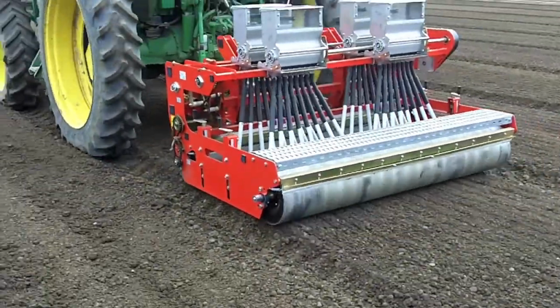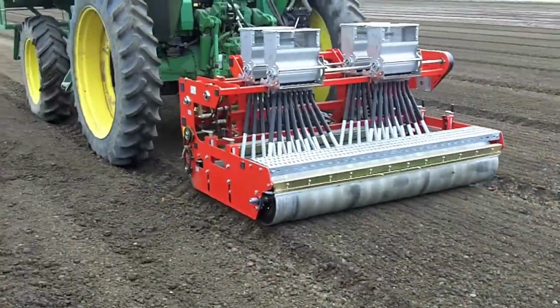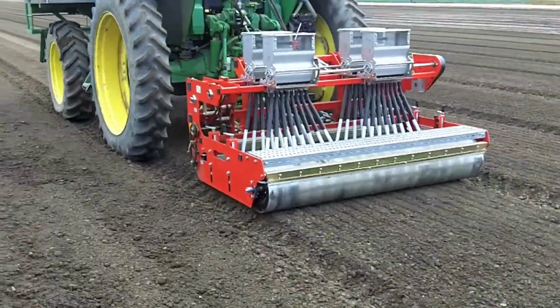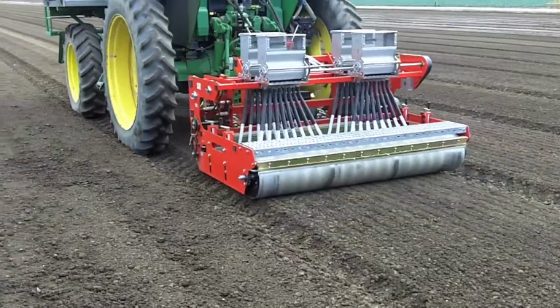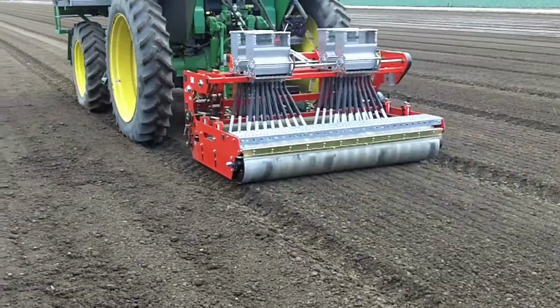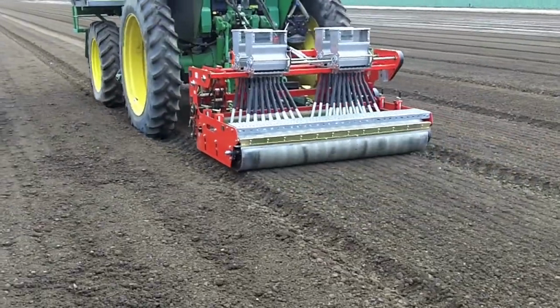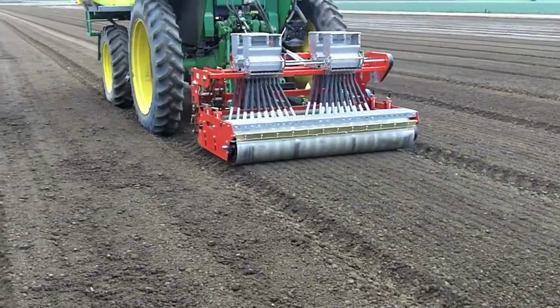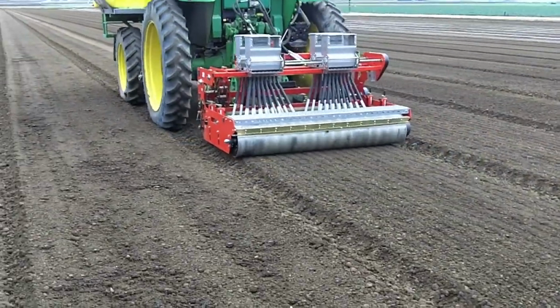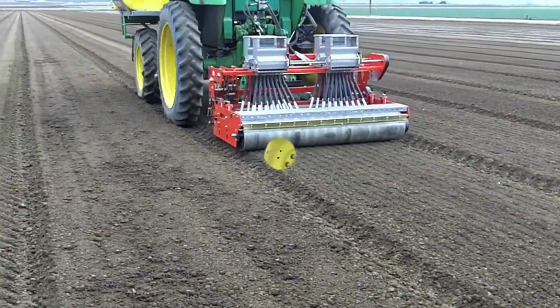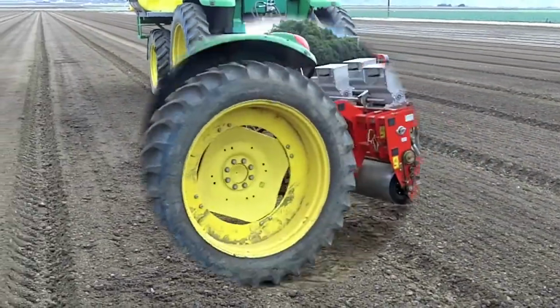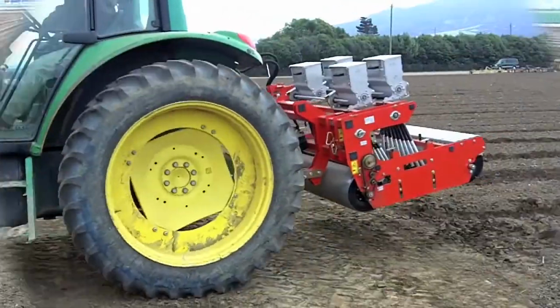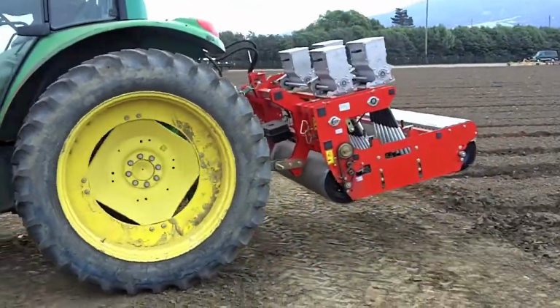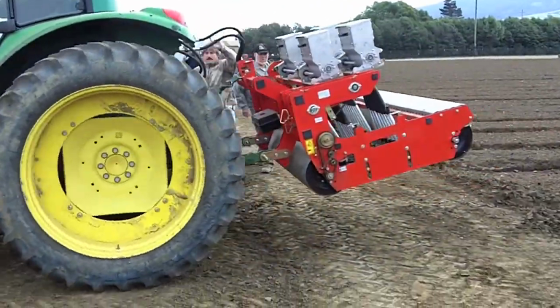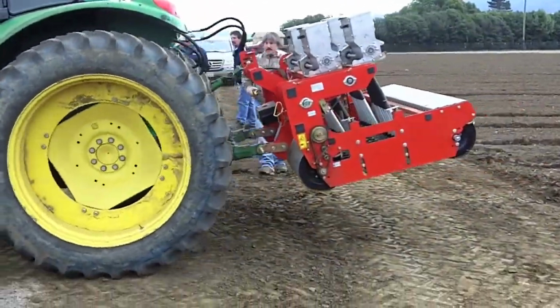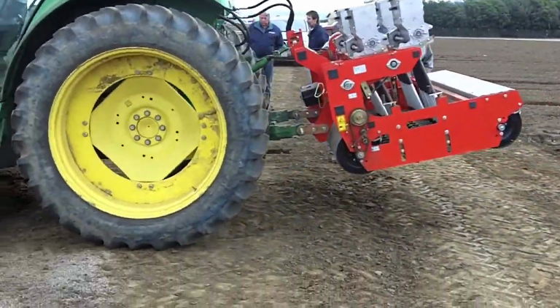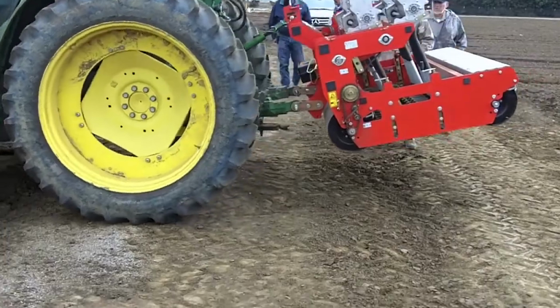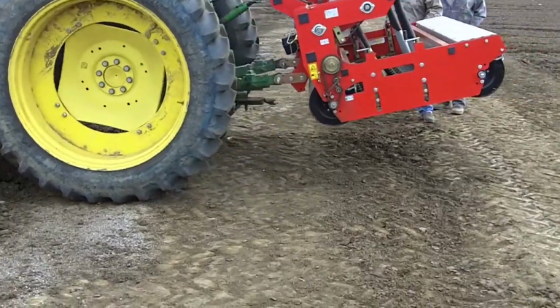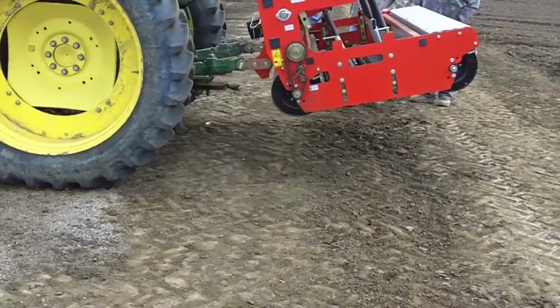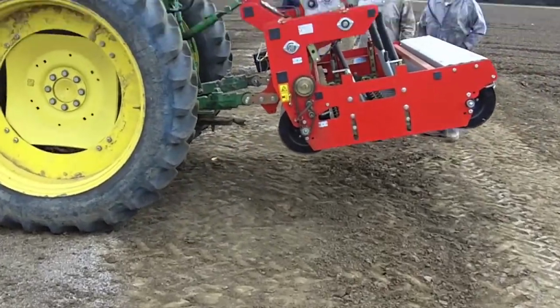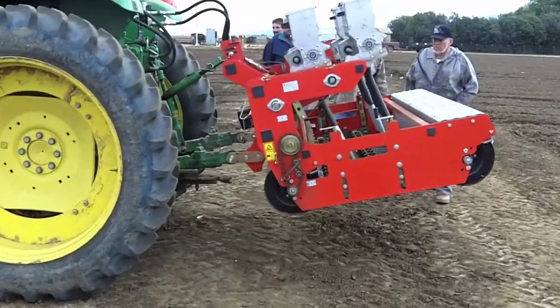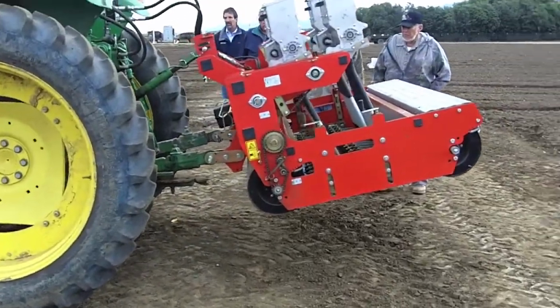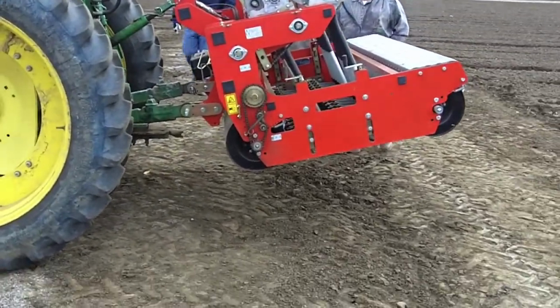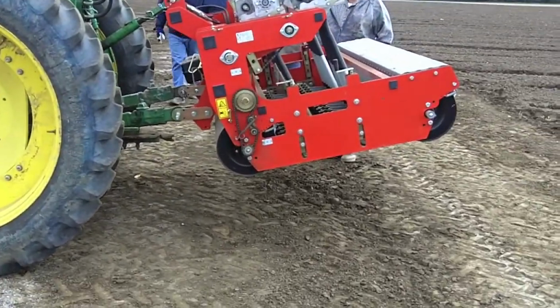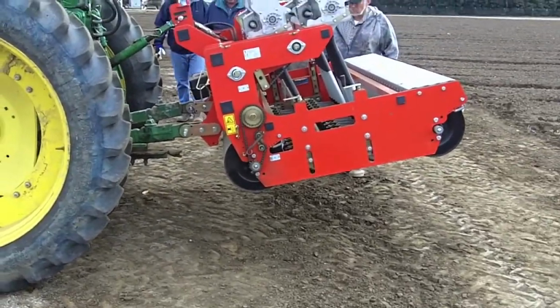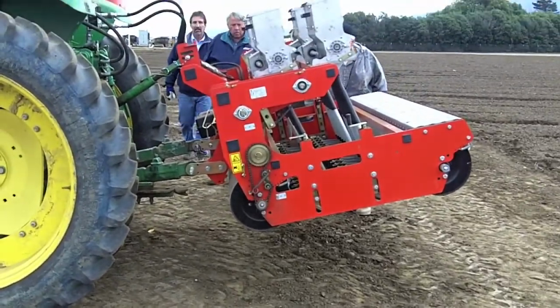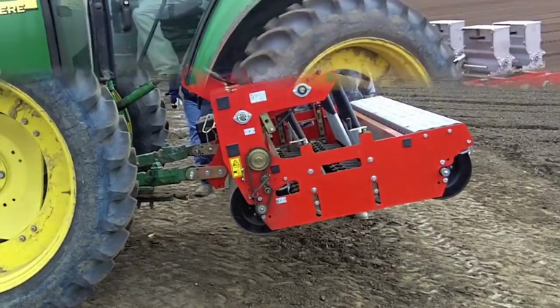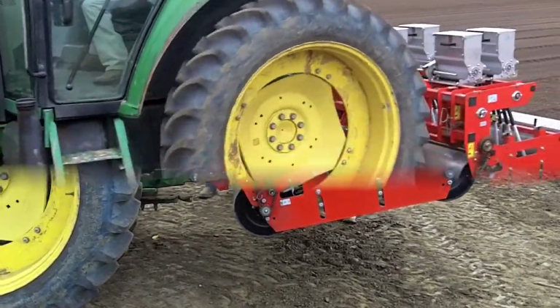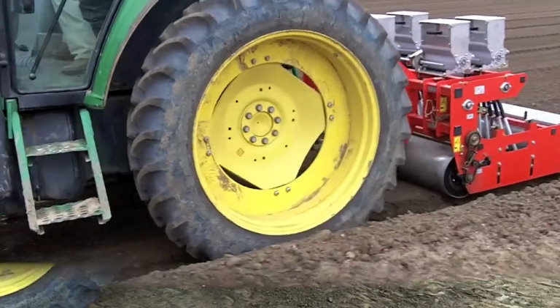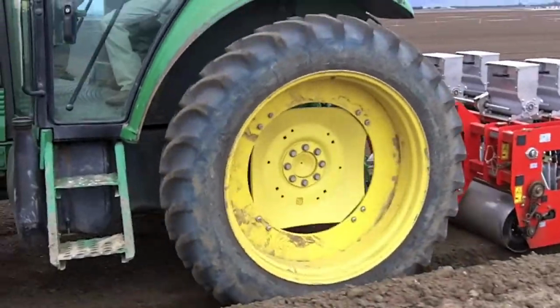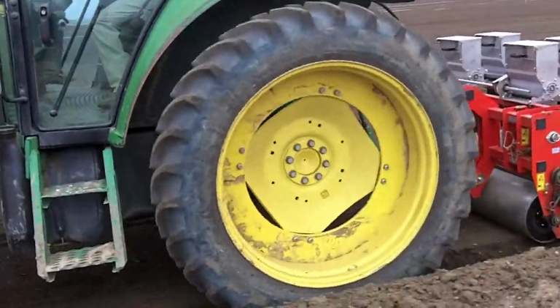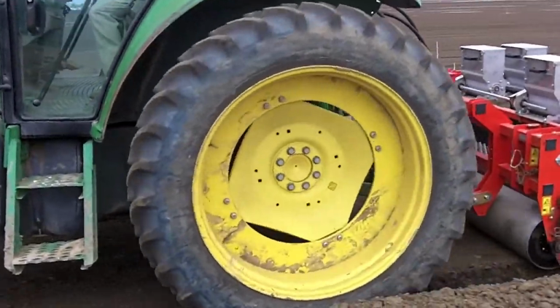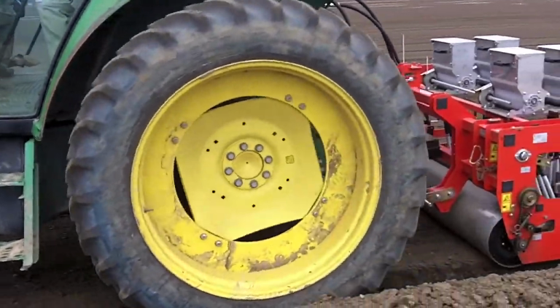This unit is planting 32 lines on 2-inch centers with a bed top of 64 inches. A 64-inch bed top planter in this video is capable of planting up to 40 lines on 1 and a quarter inch centers.